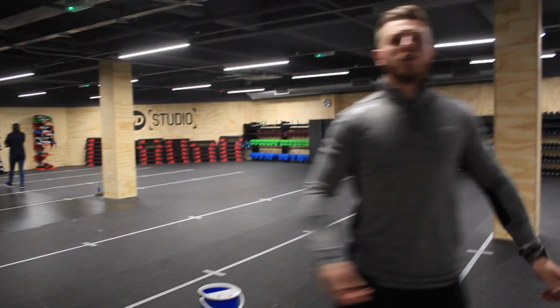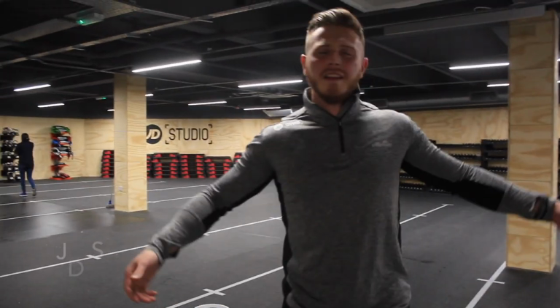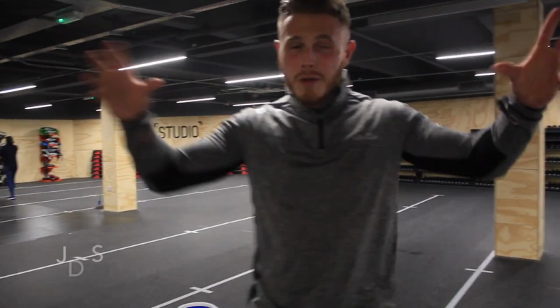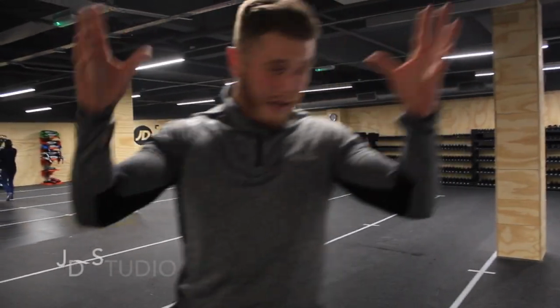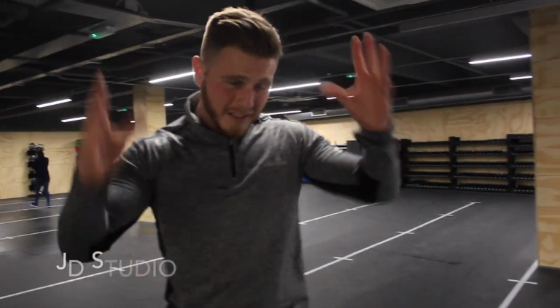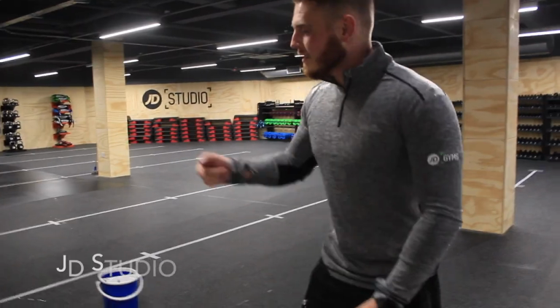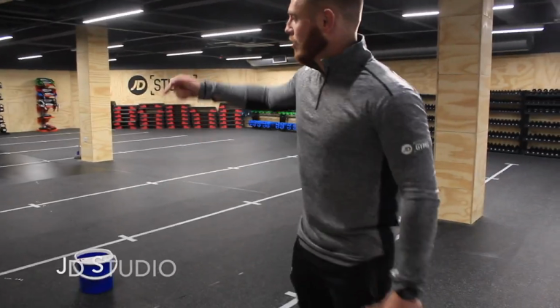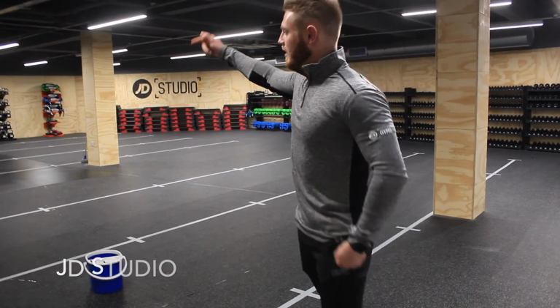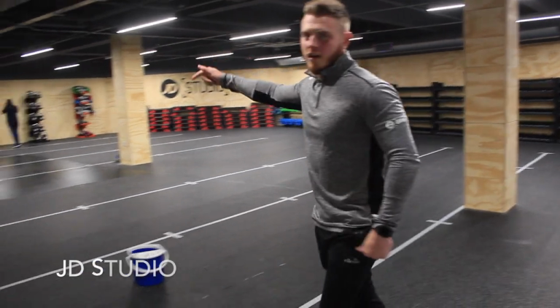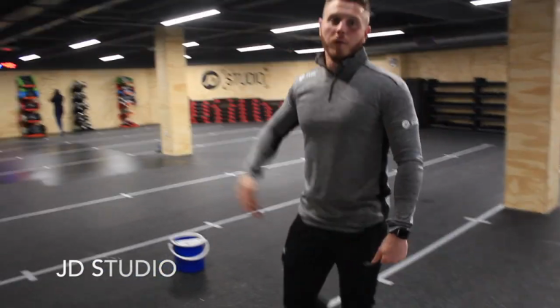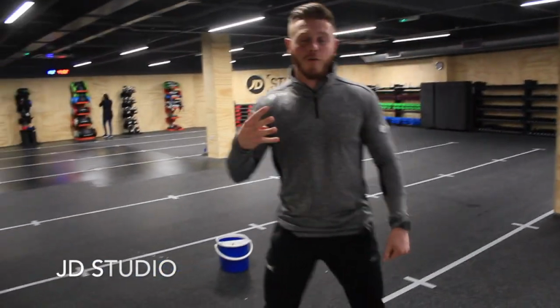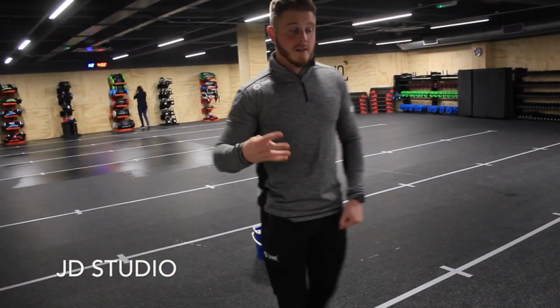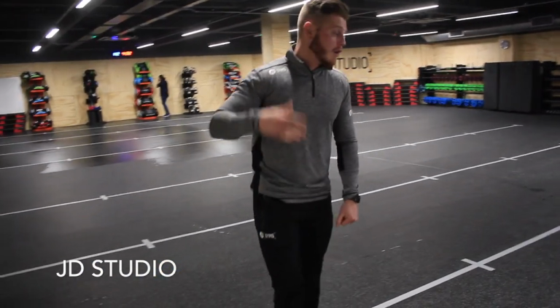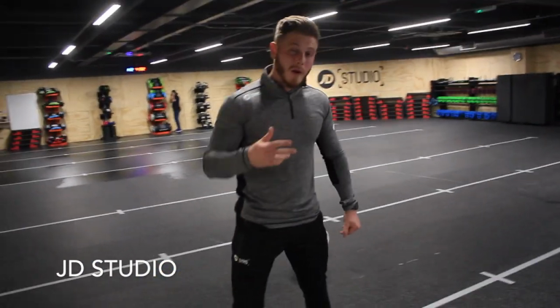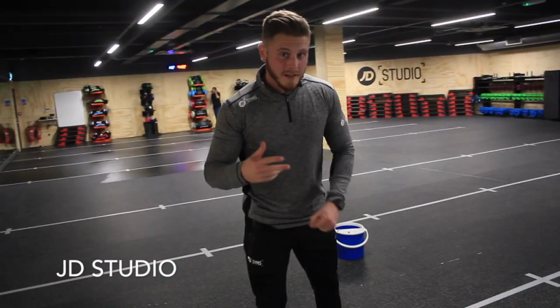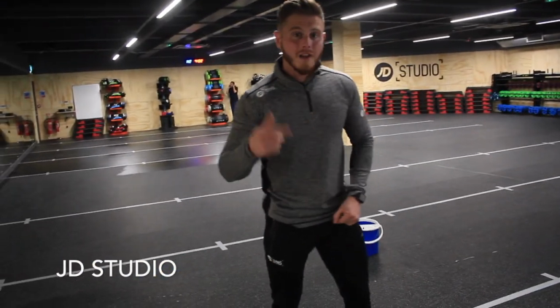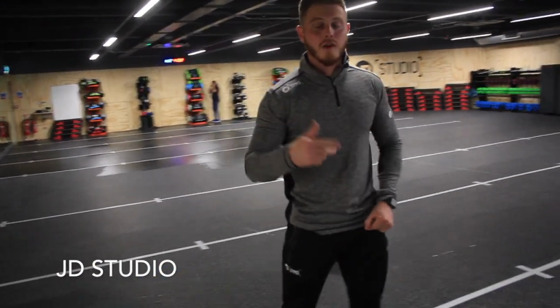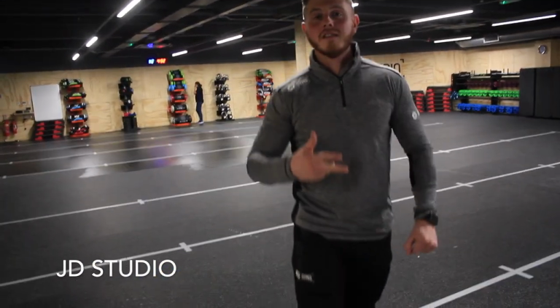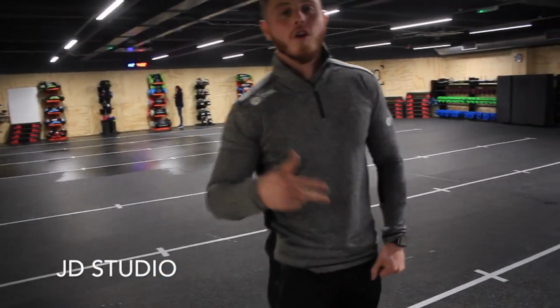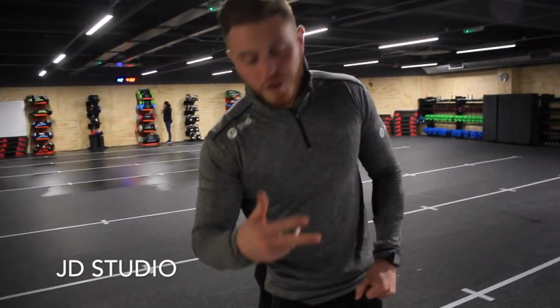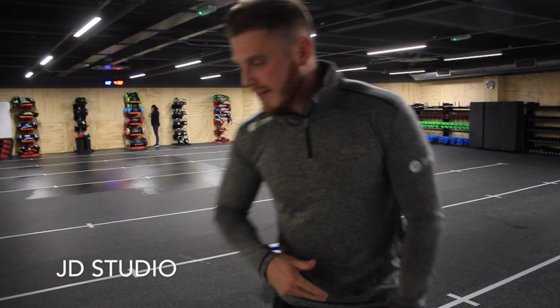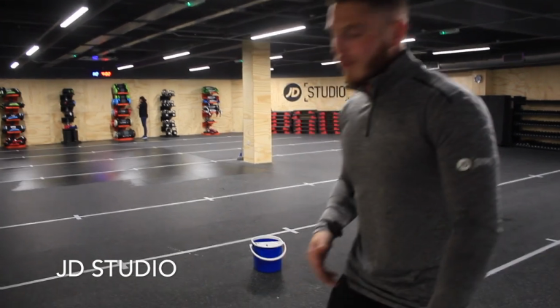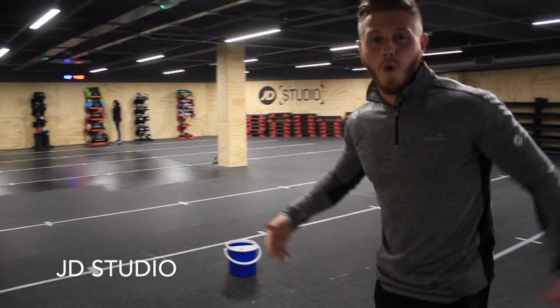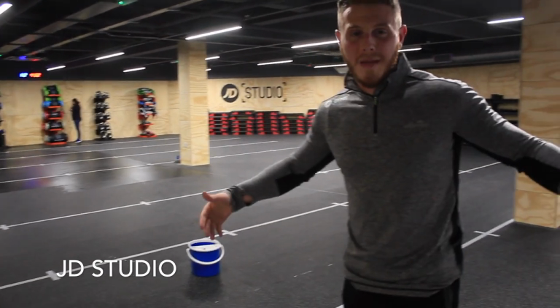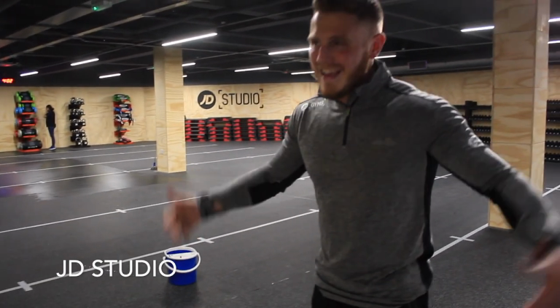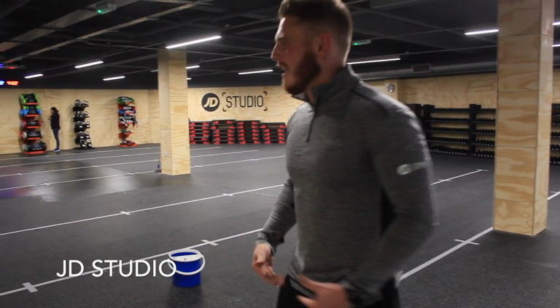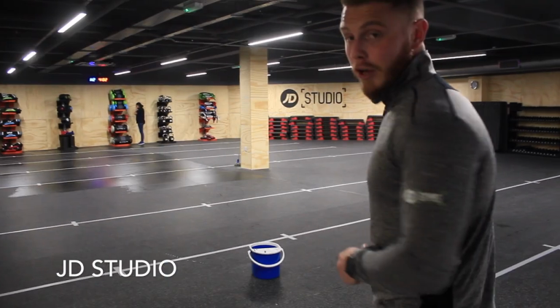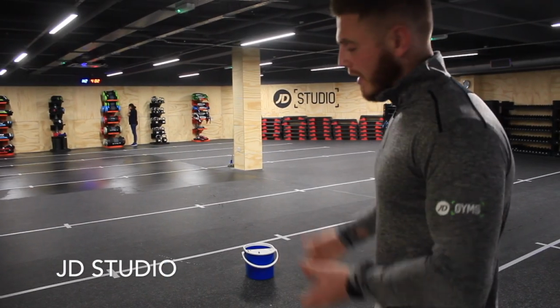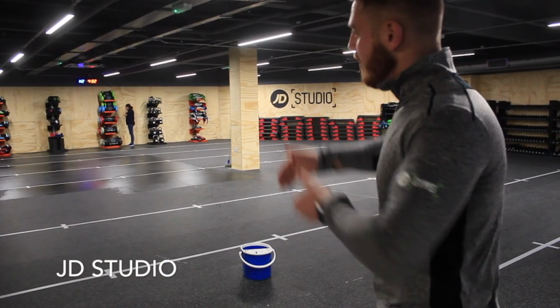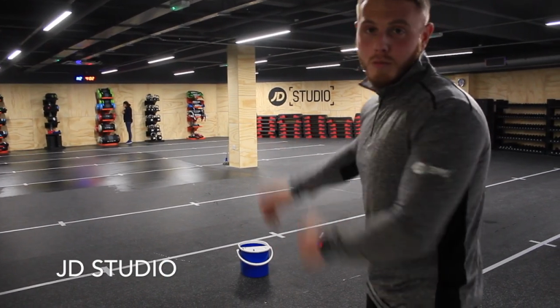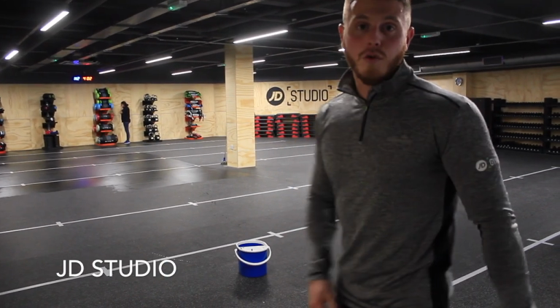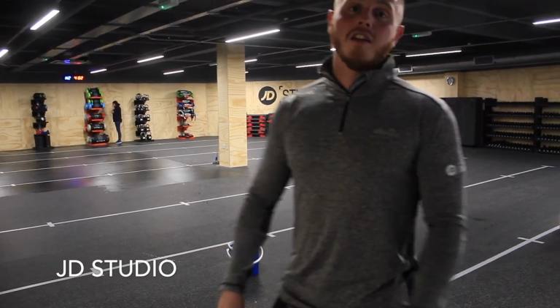You'll come in and there'll be music blasting. Eight stations here. What we're doing is 40 seconds on, 20 seconds off. The last round is 30 seconds on, 30 seconds off — just one big HIIT class for 30 minutes and you're moving through each station.